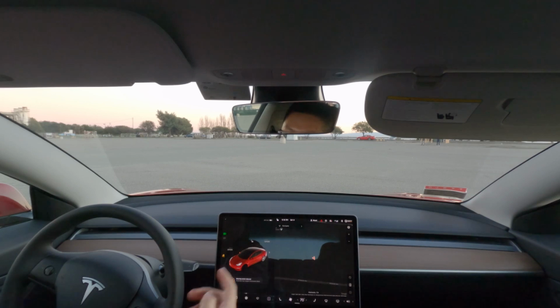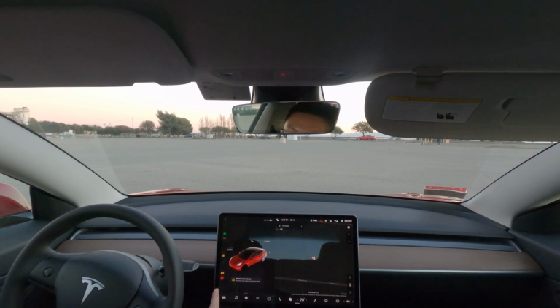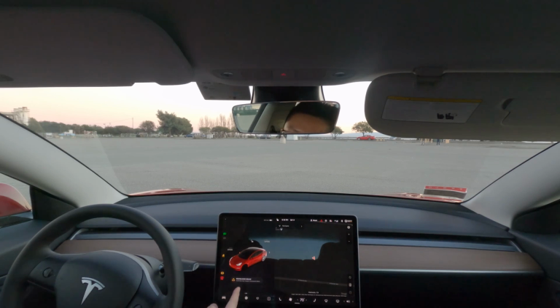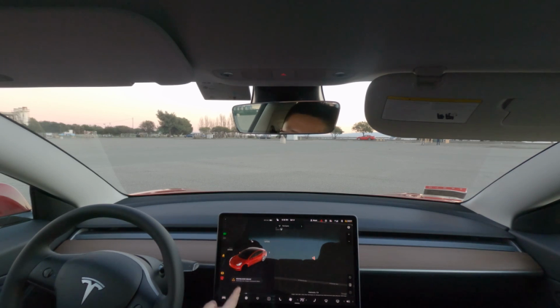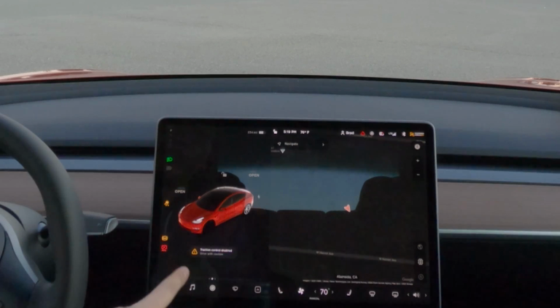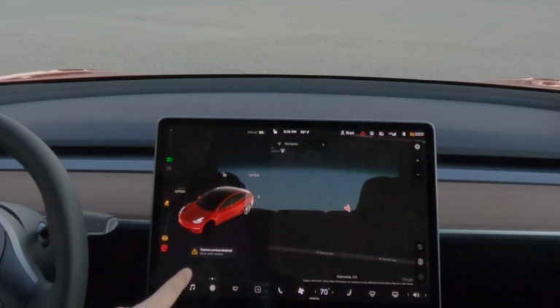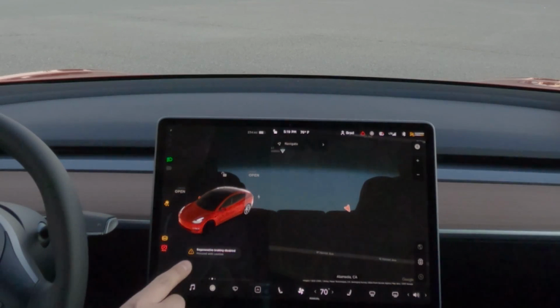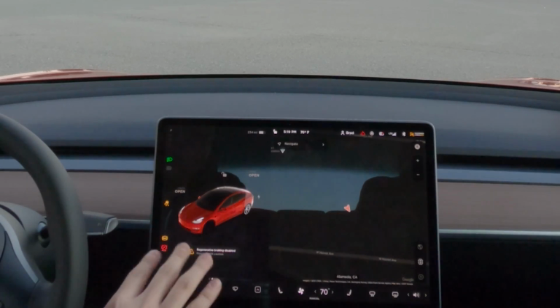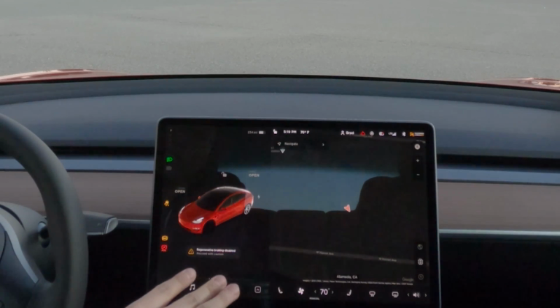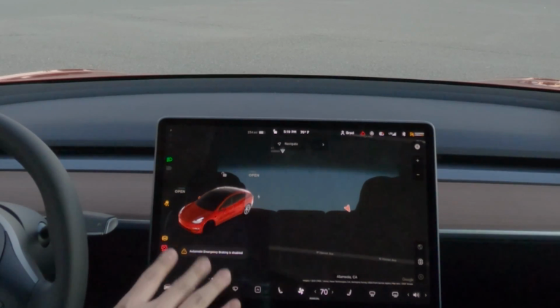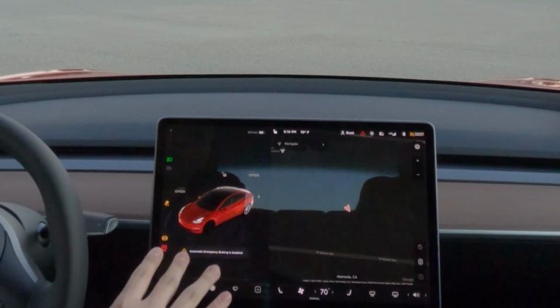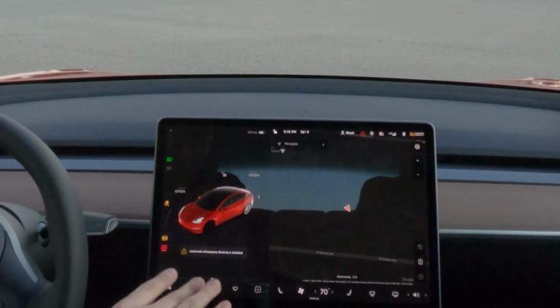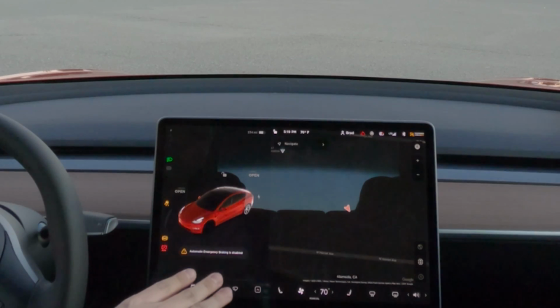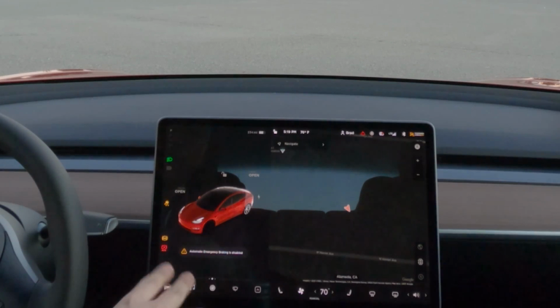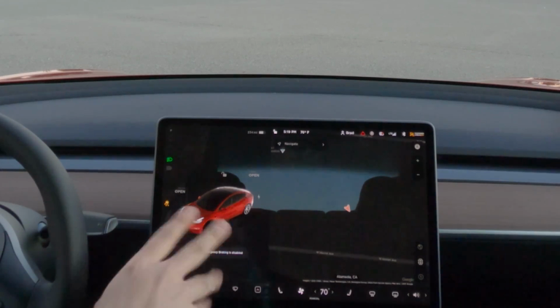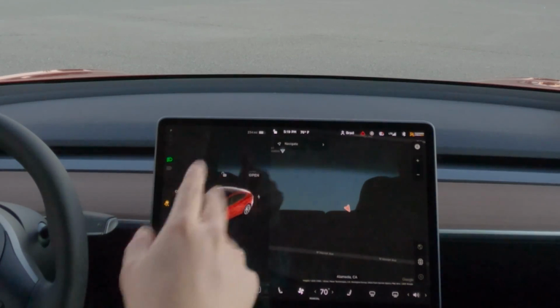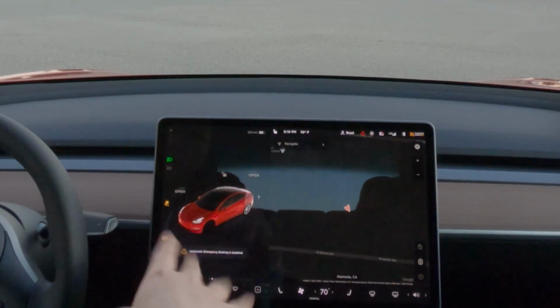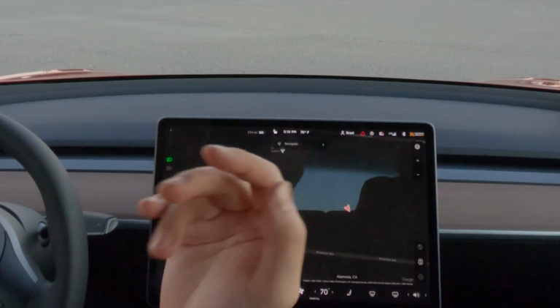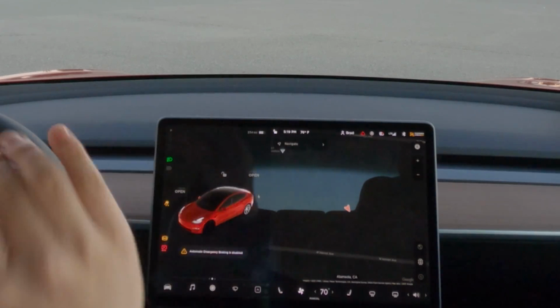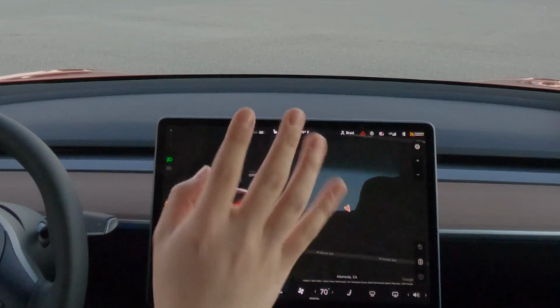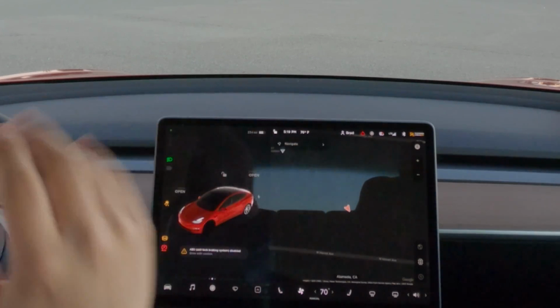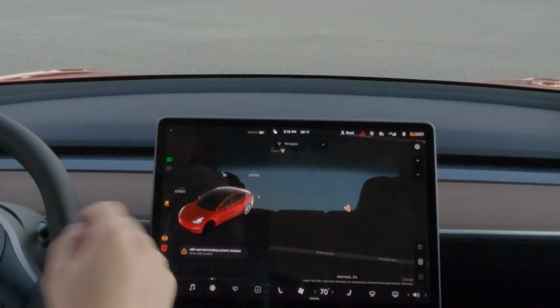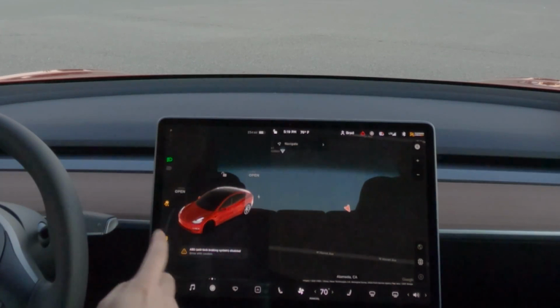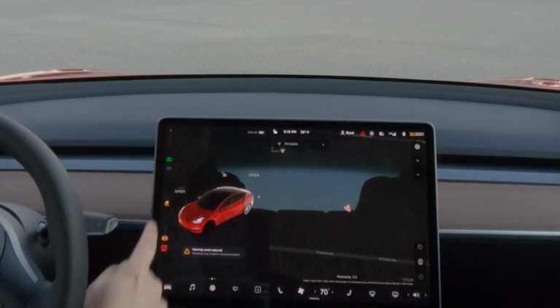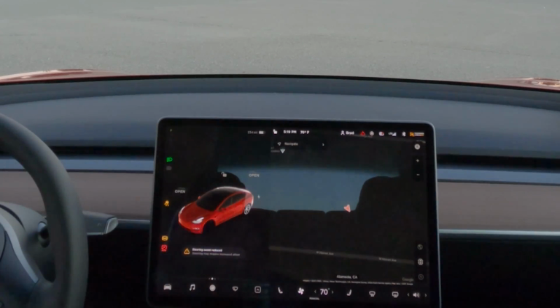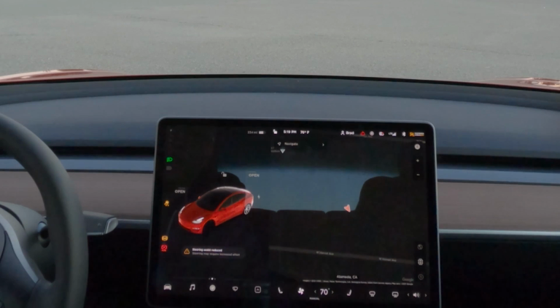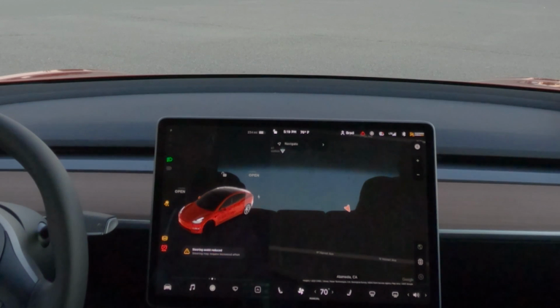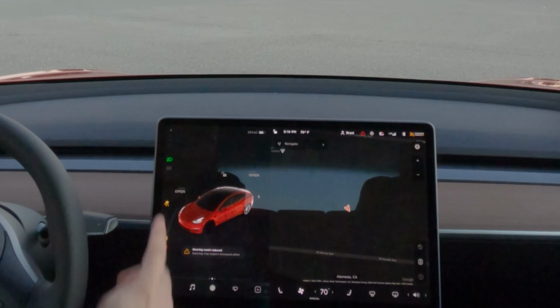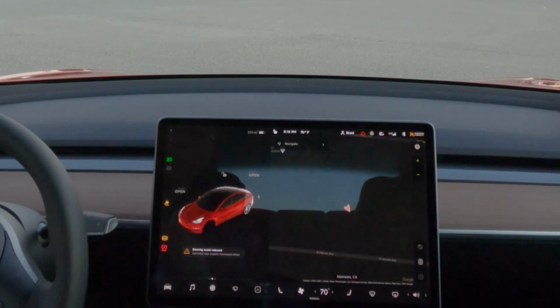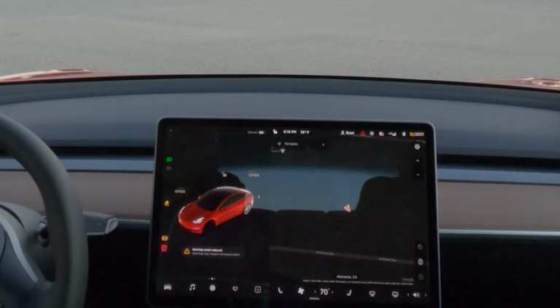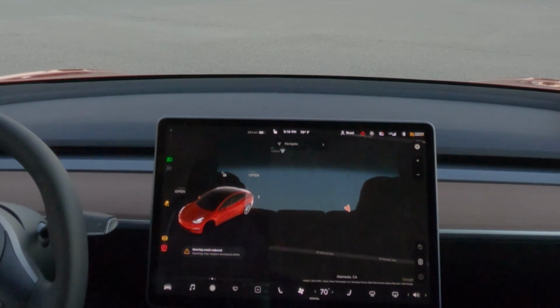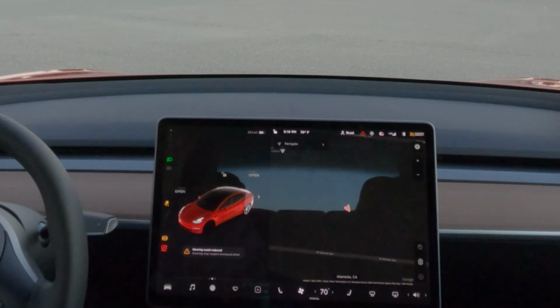Now you're going to get this message. Steering assist, traction control, regen braking, automatic emergency braking — all that stuff is going to be gone. And you can see that traction control is no longer active.